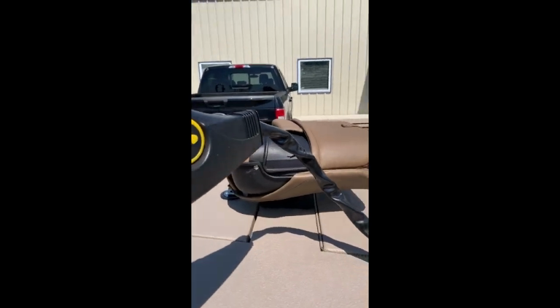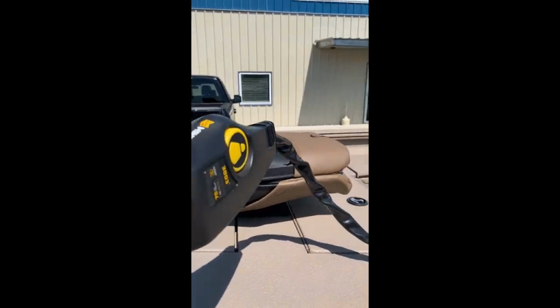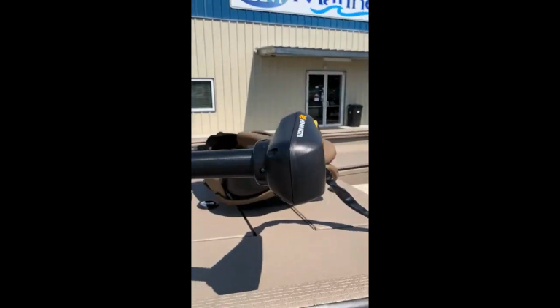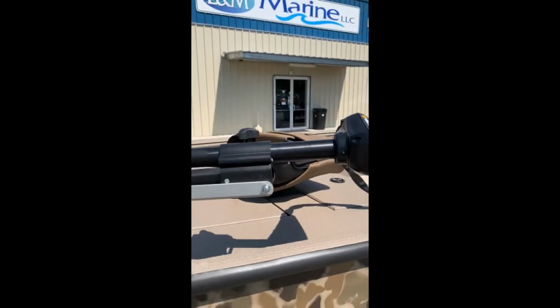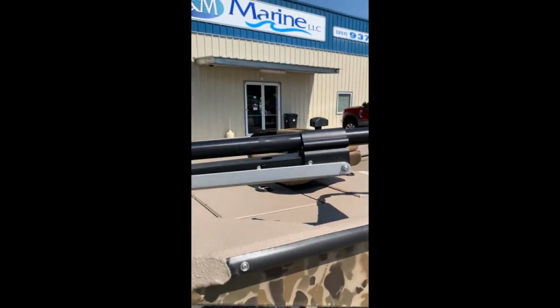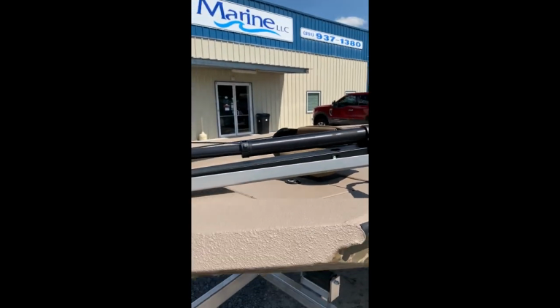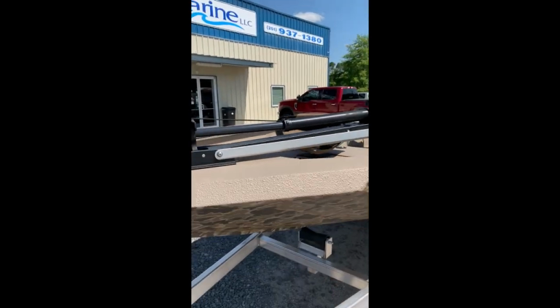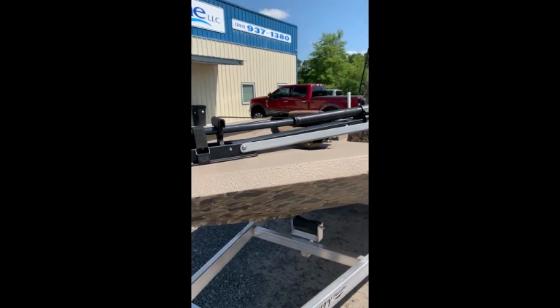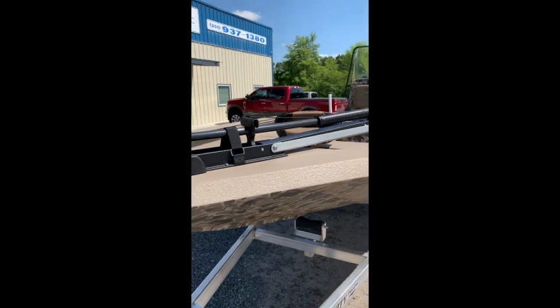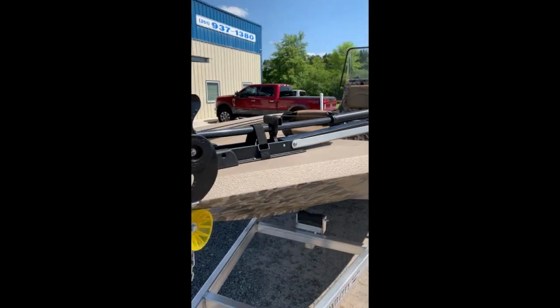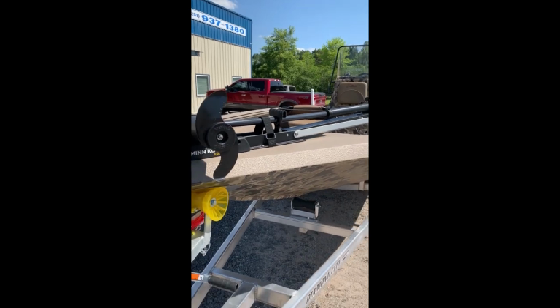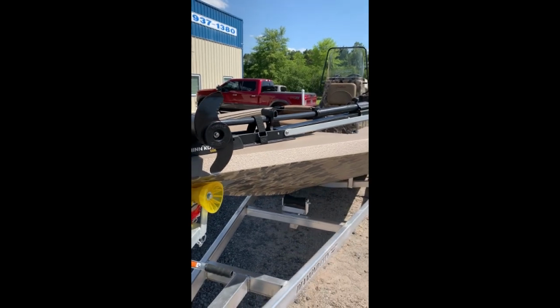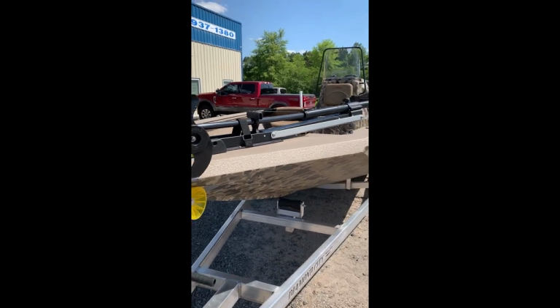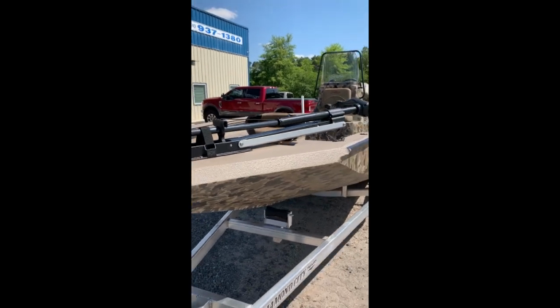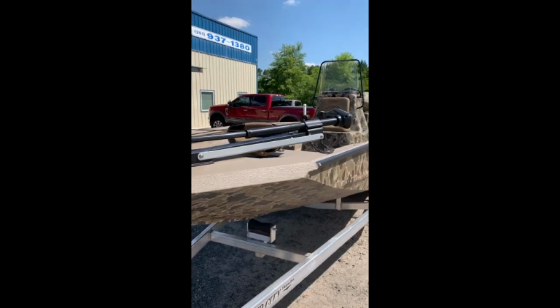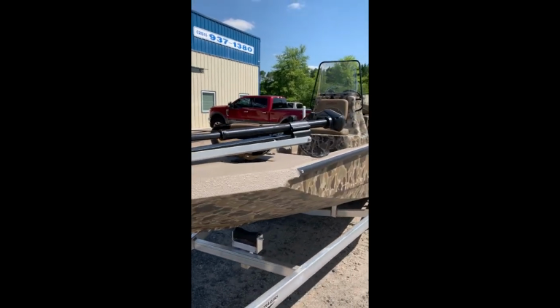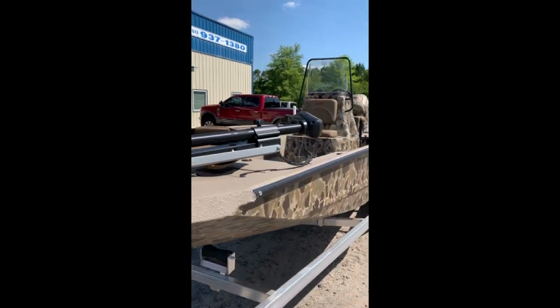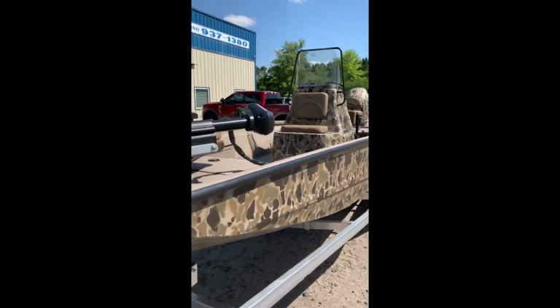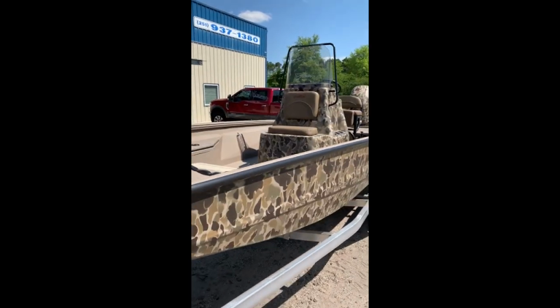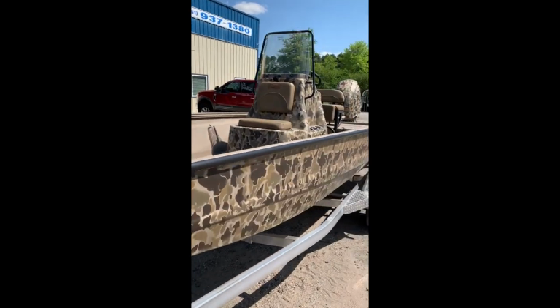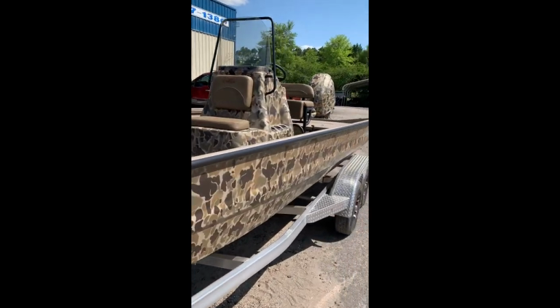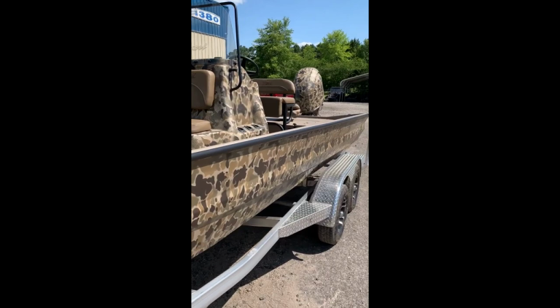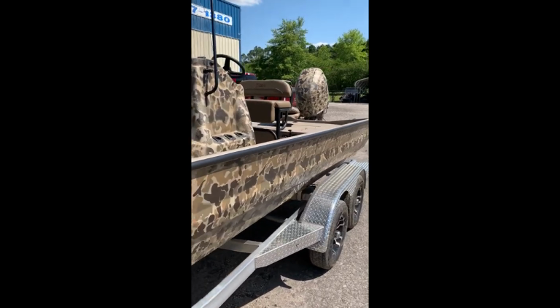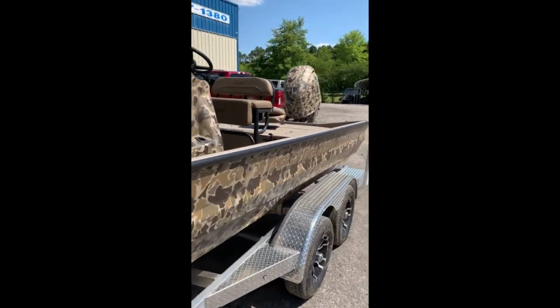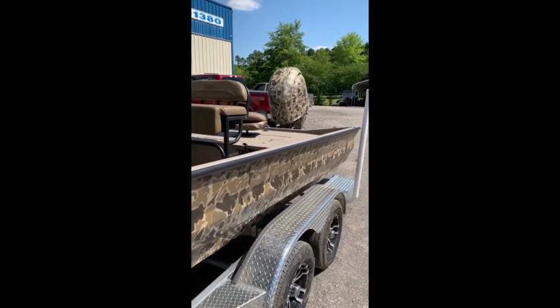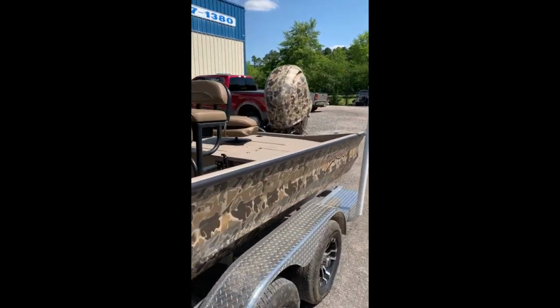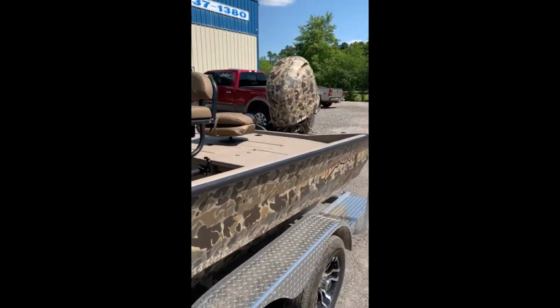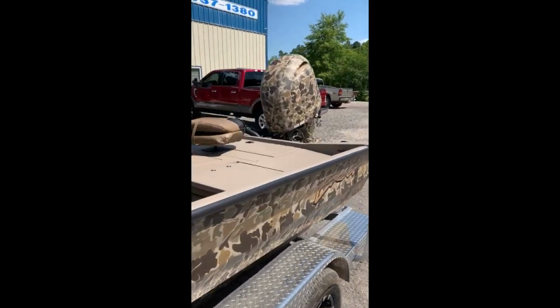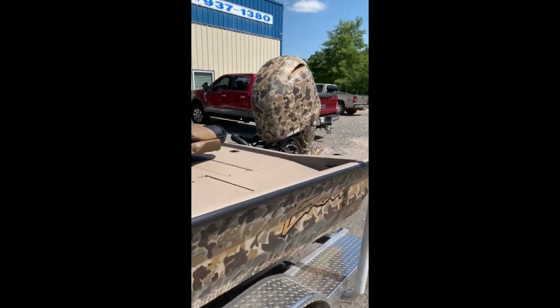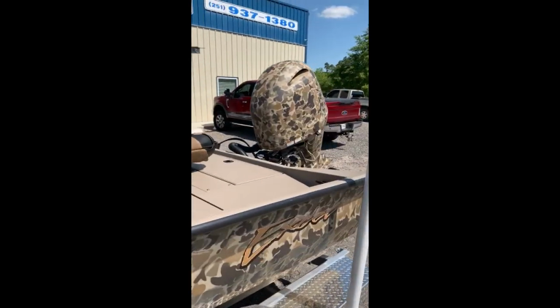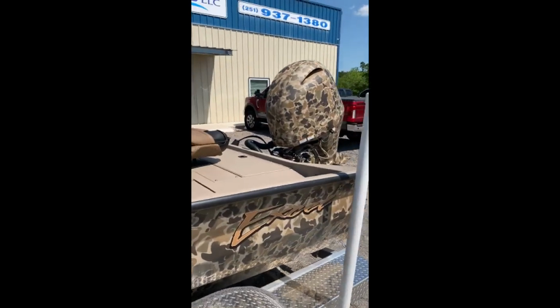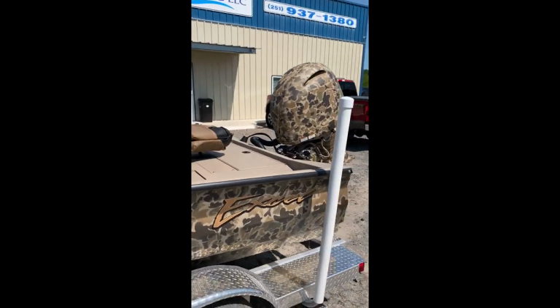We do have this boat outfitted with a Minn Kota 70-pound foot-controlled trolling motor, which works really well with this boat. And of course, this will also come with a Humminbird Helix that's not yet installed.